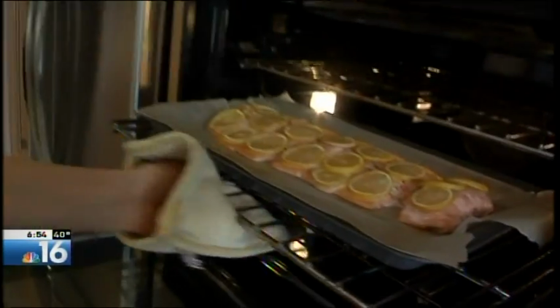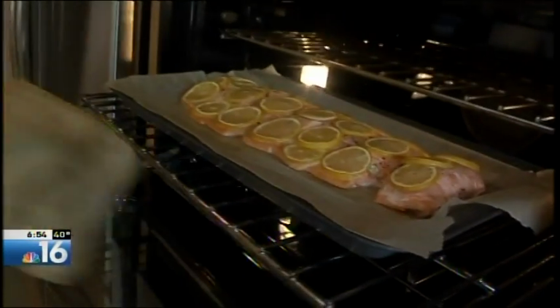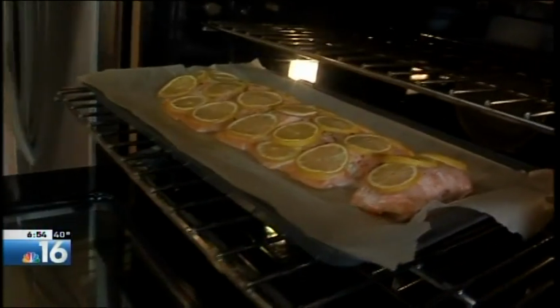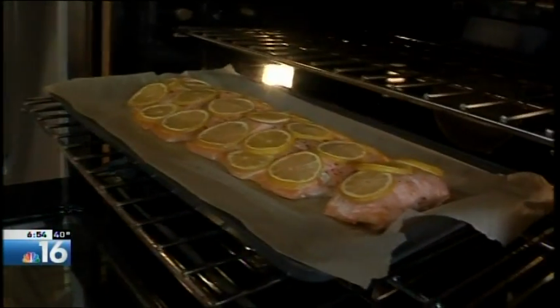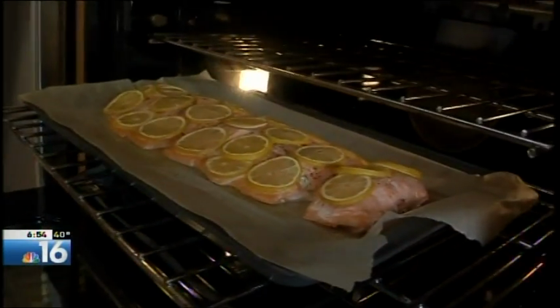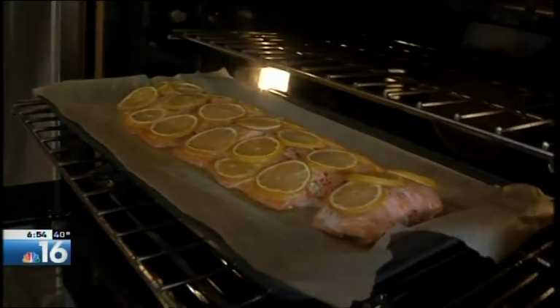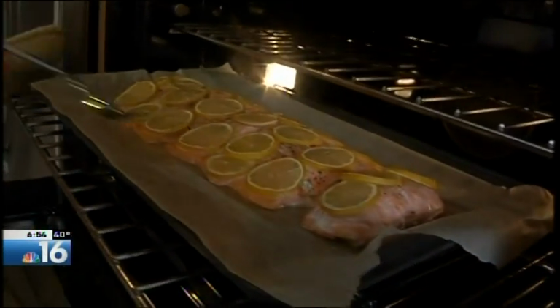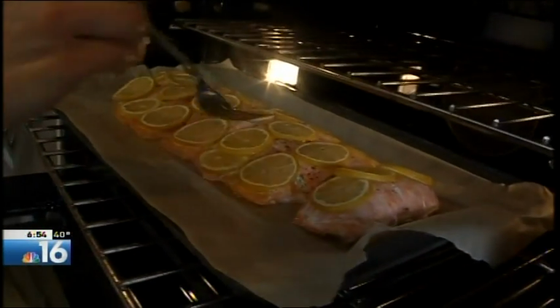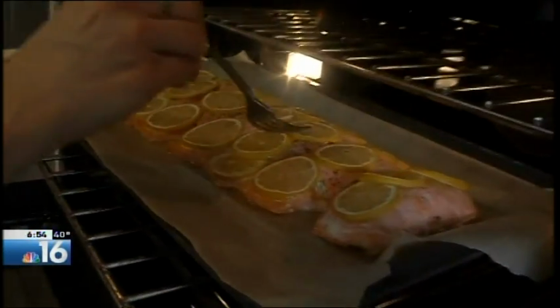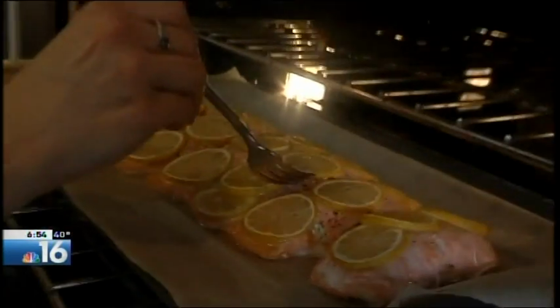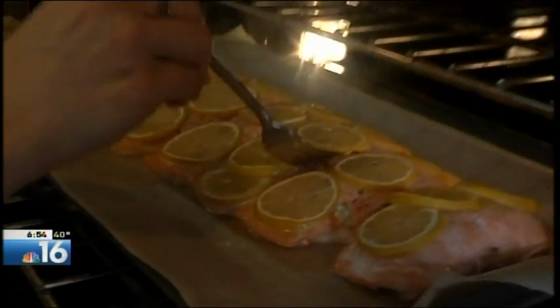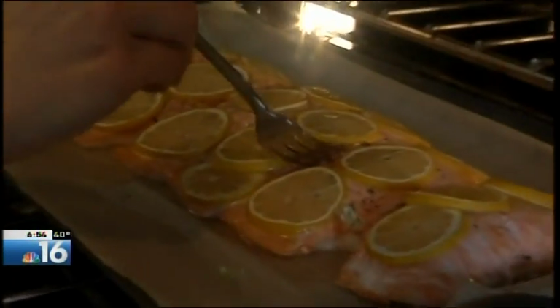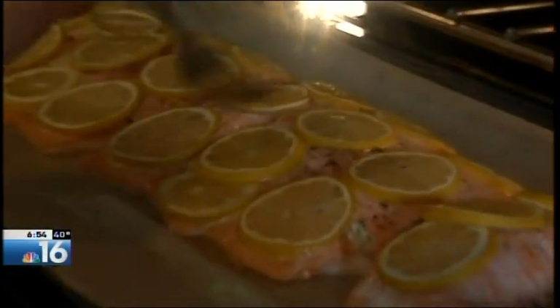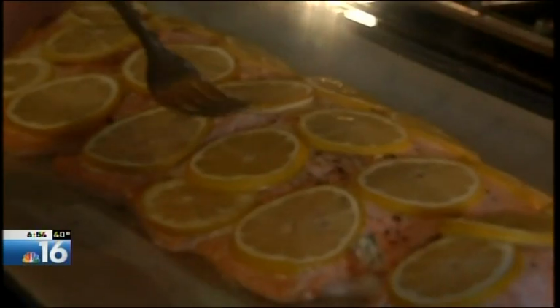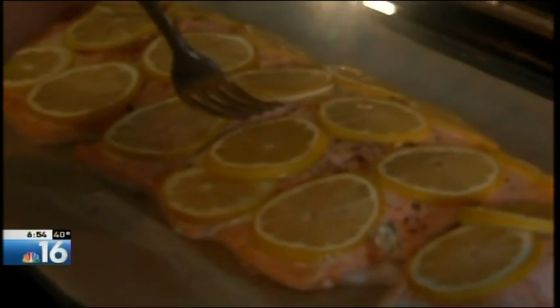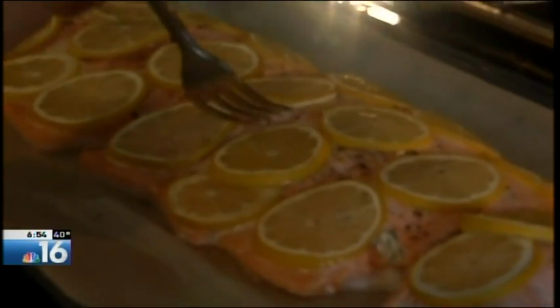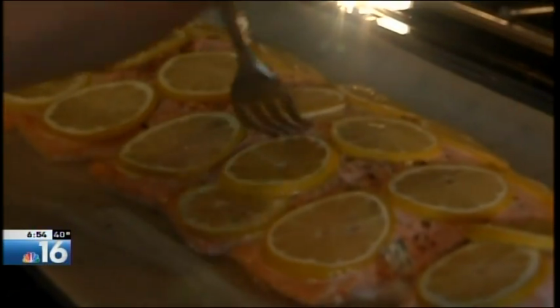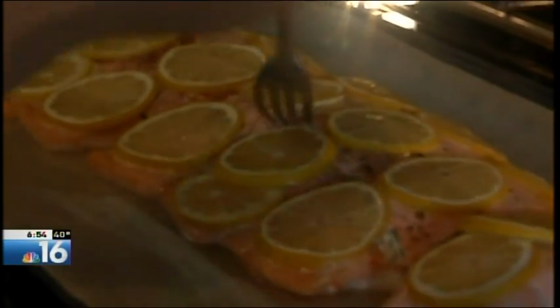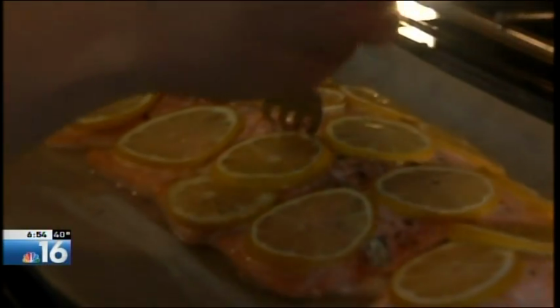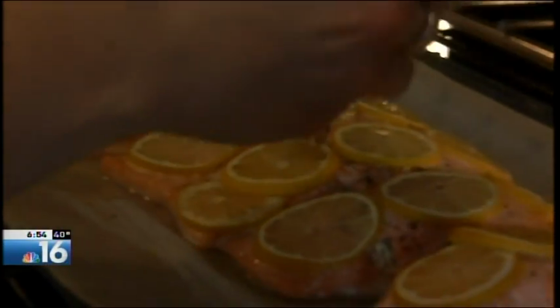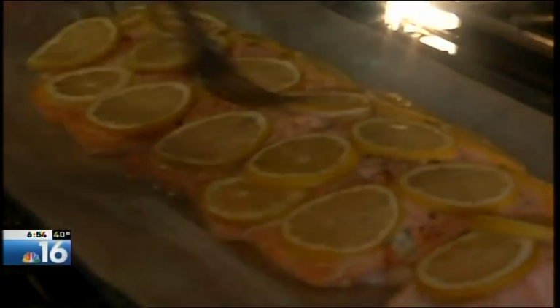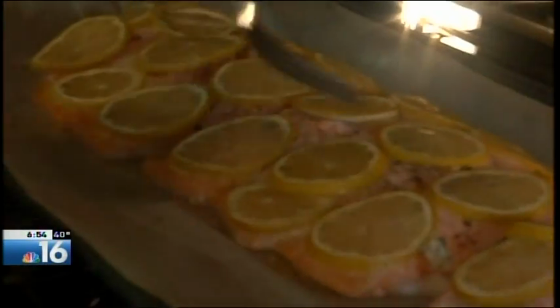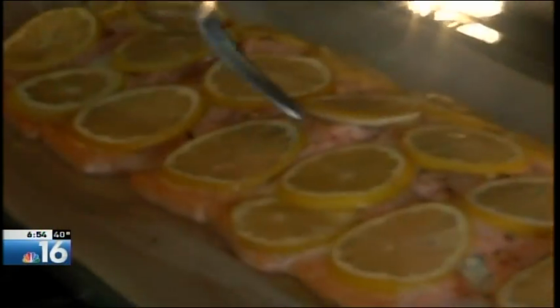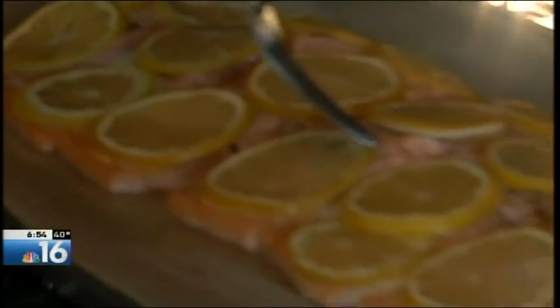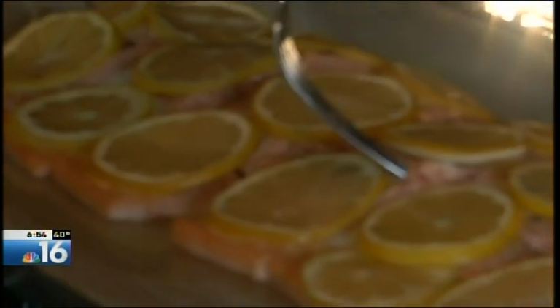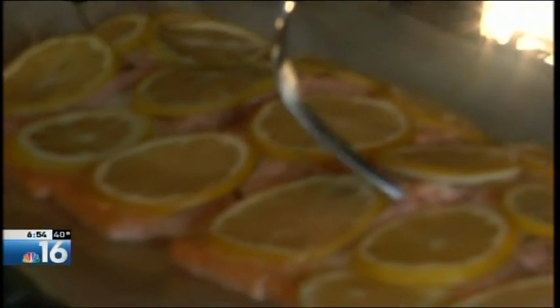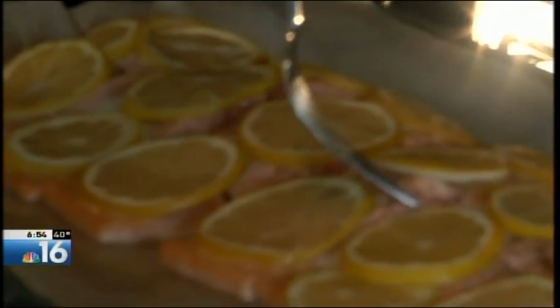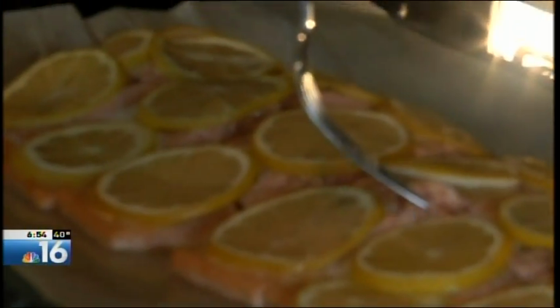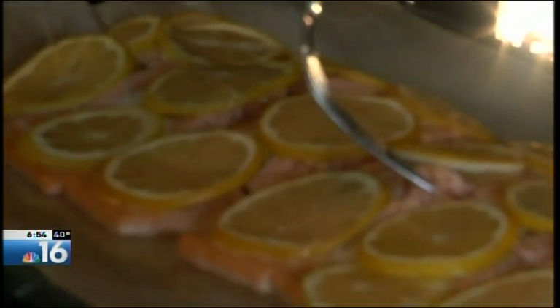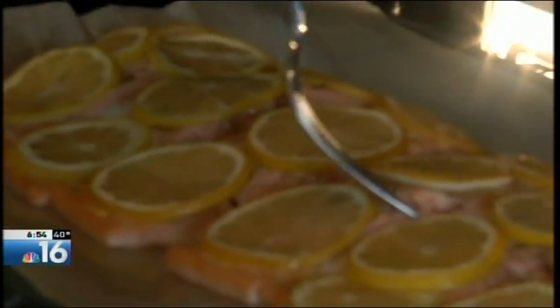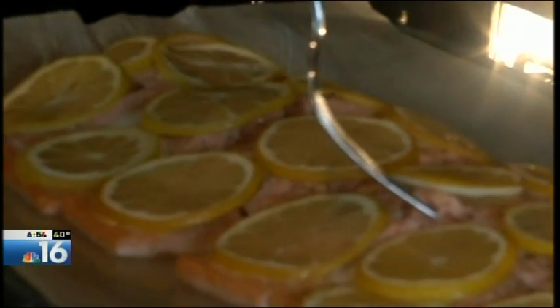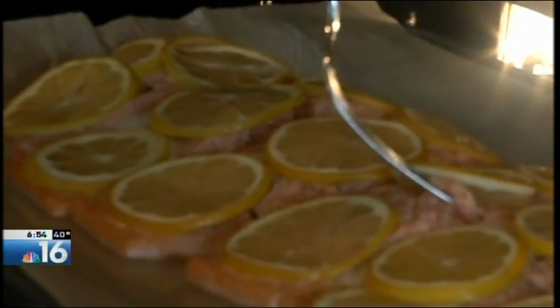So 18 minutes have passed, and it's time to check the fish. You can see it's flaking easily with a fork, and that means it's finished.